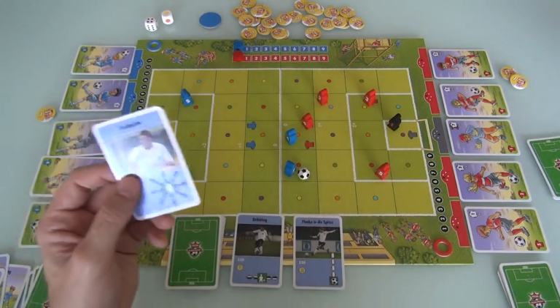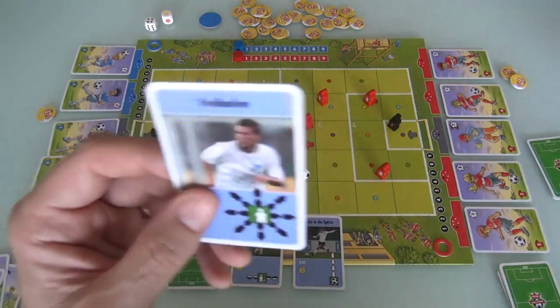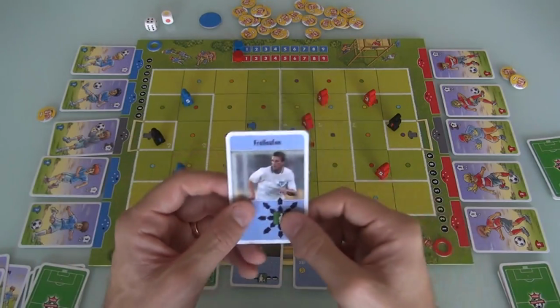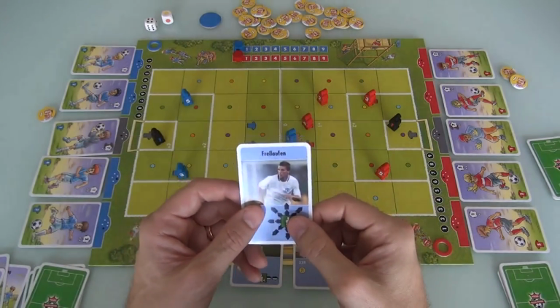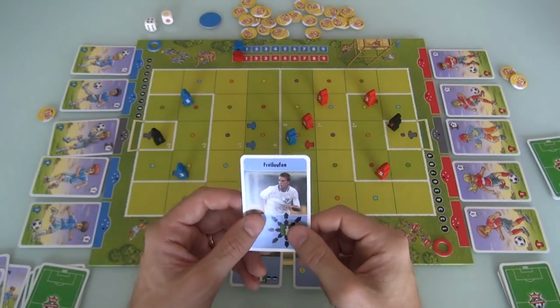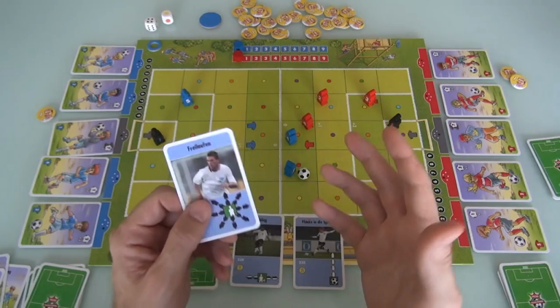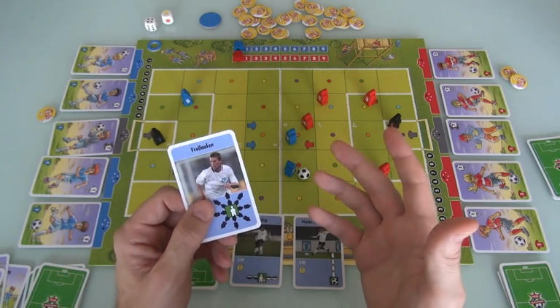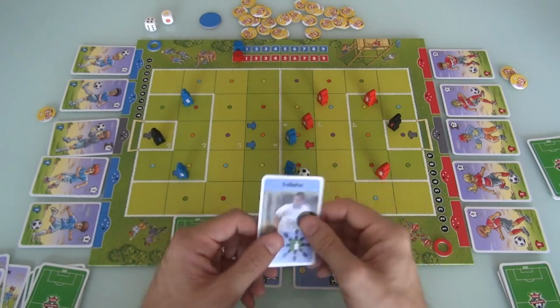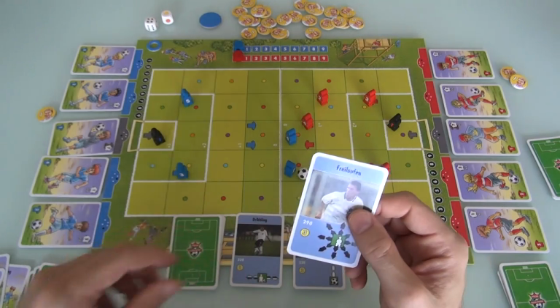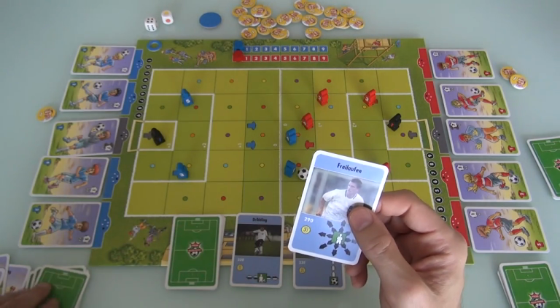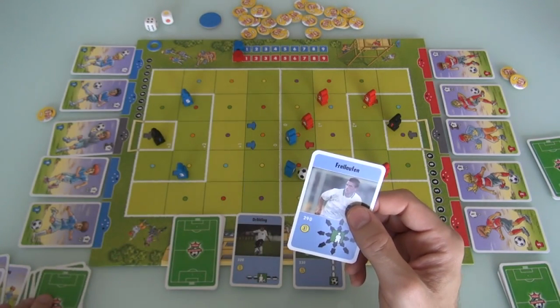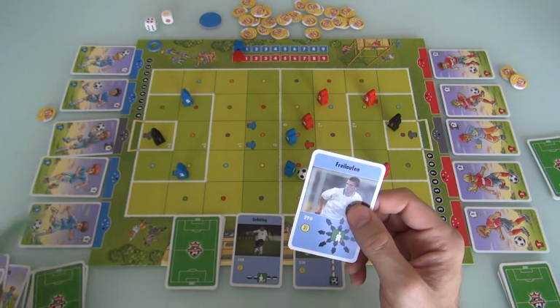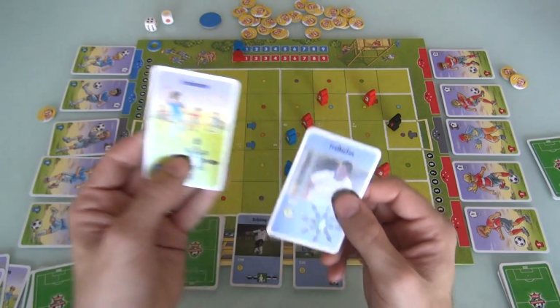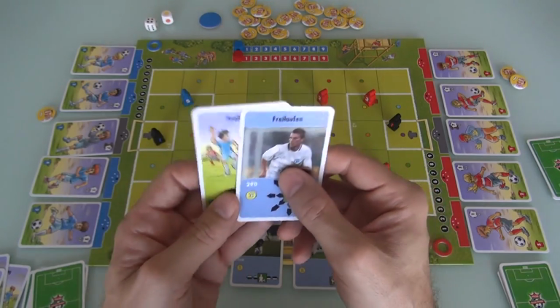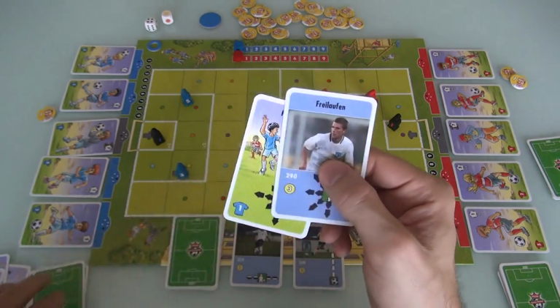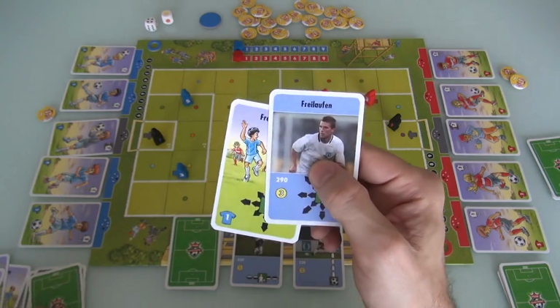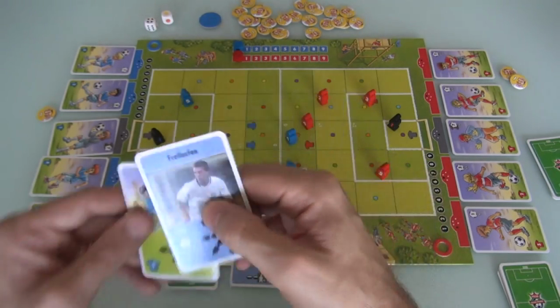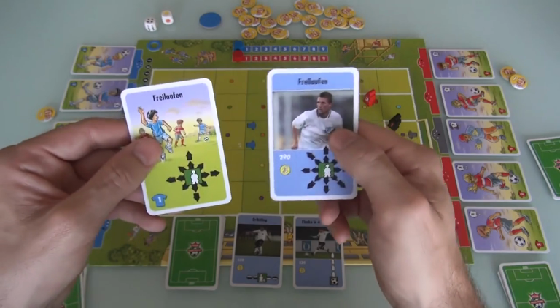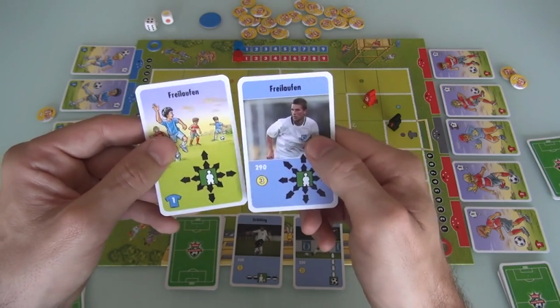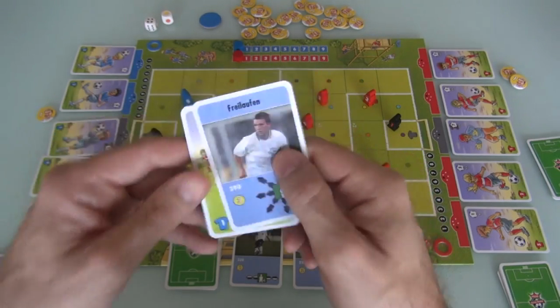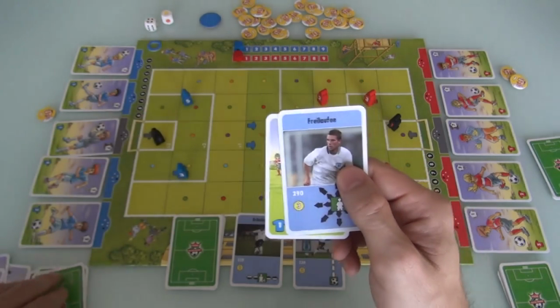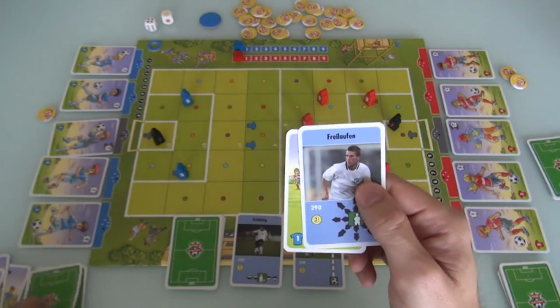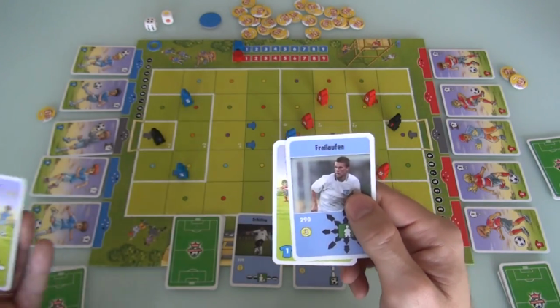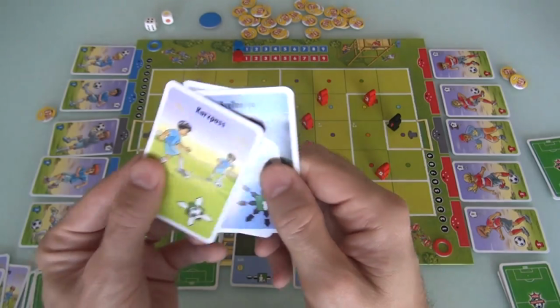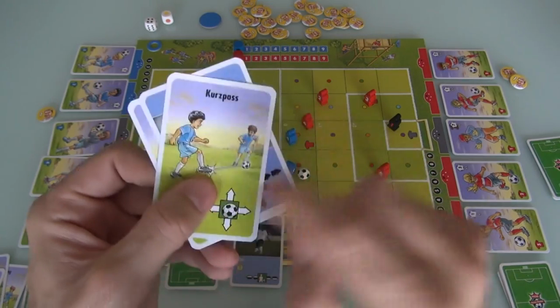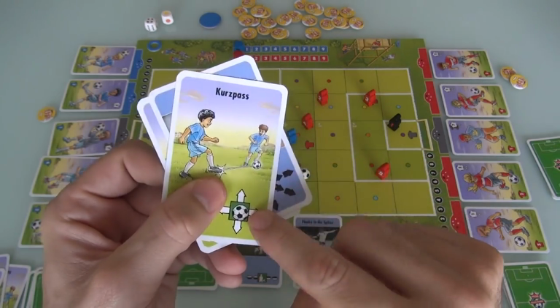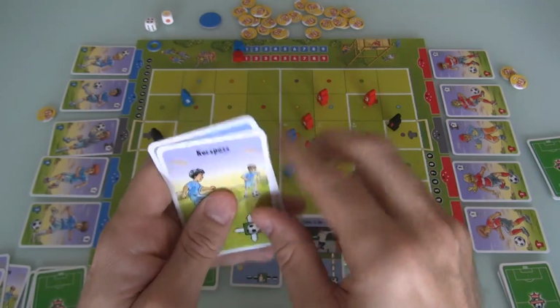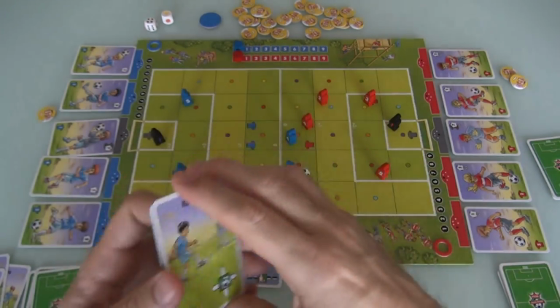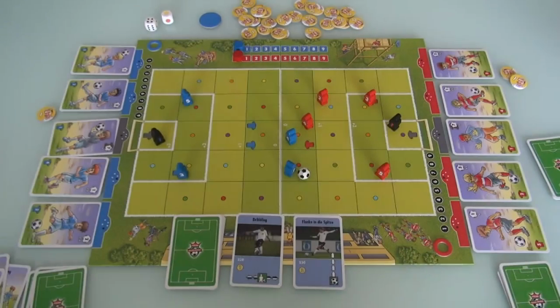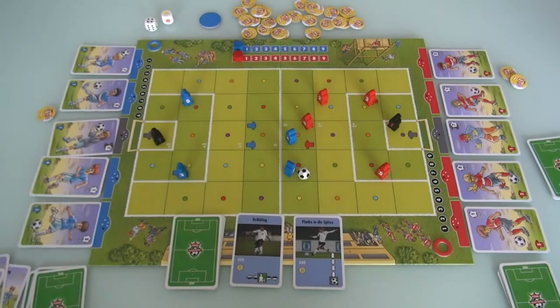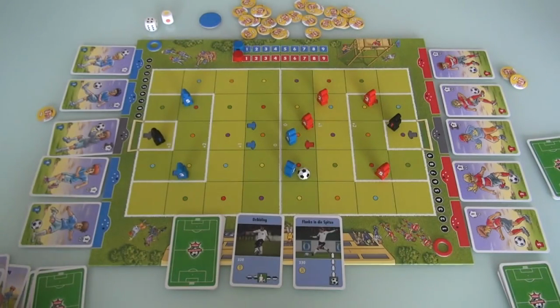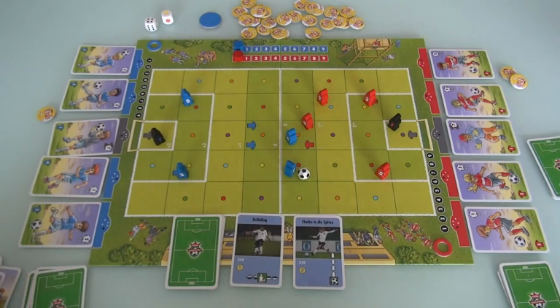I went ahead and bought this card, and it goes directly into my hand. My hand size is three, so since I bought one, I draw two more cards. I've got a lot of running I can do and I can make a pass — that's what my next turn will be all about.